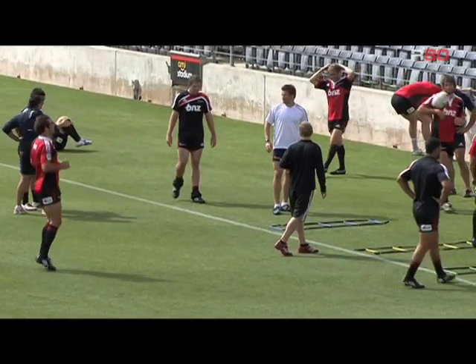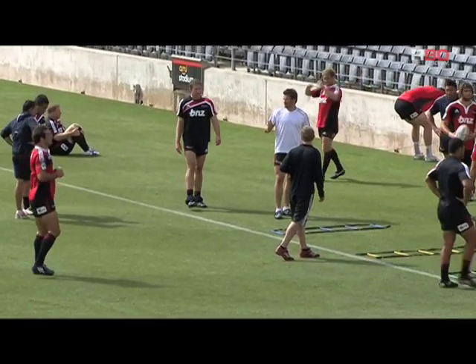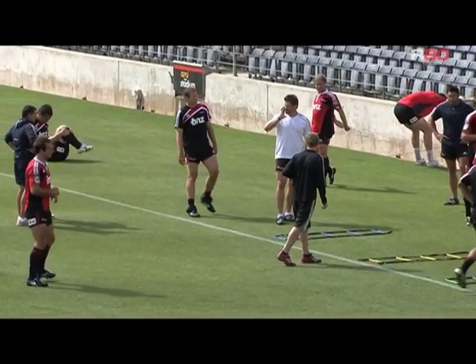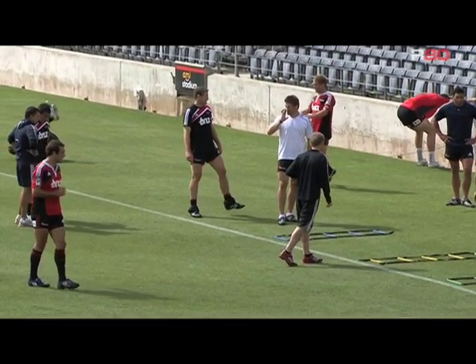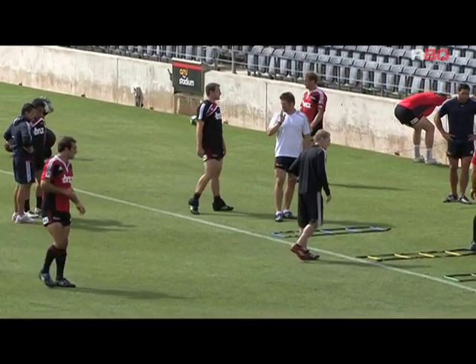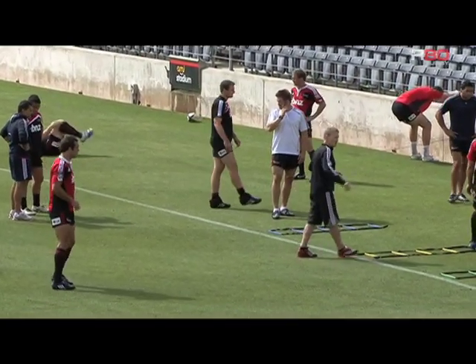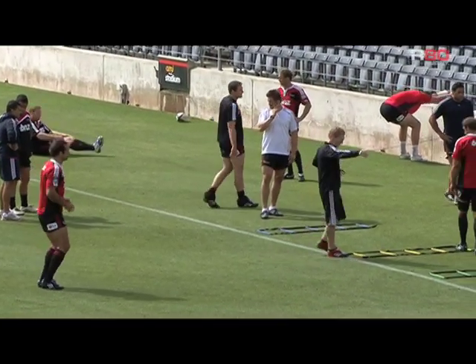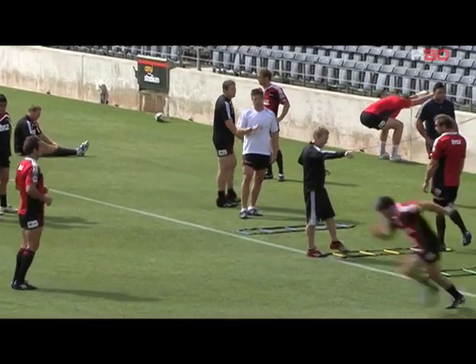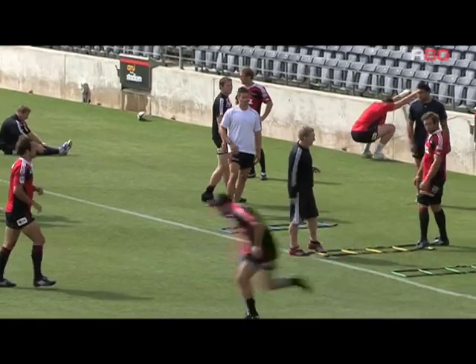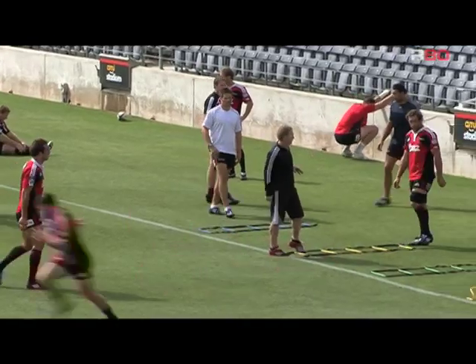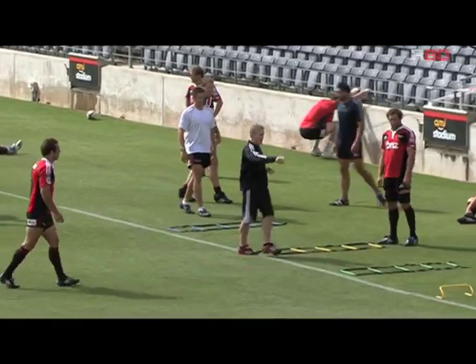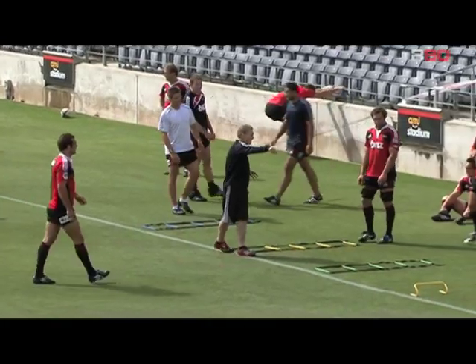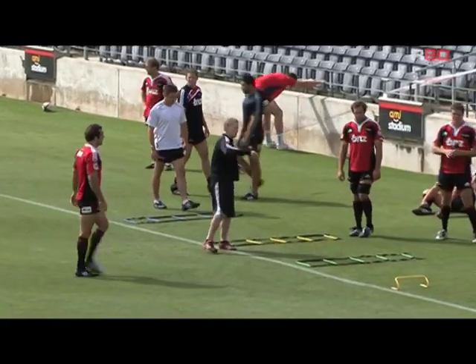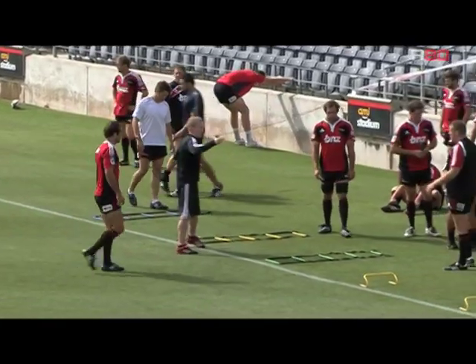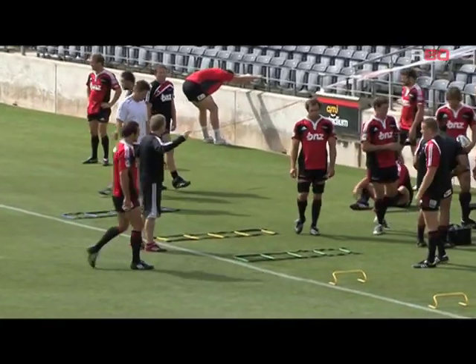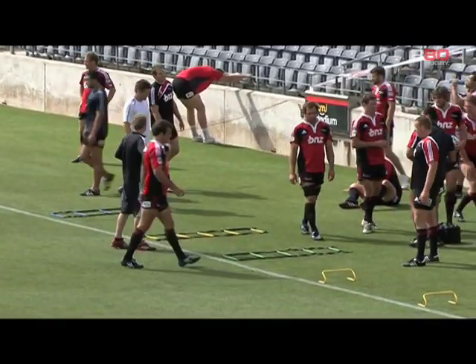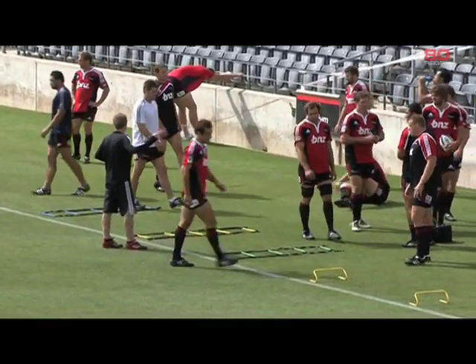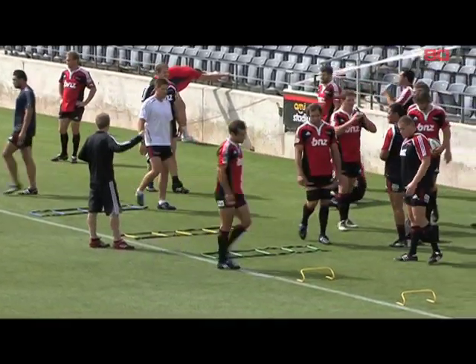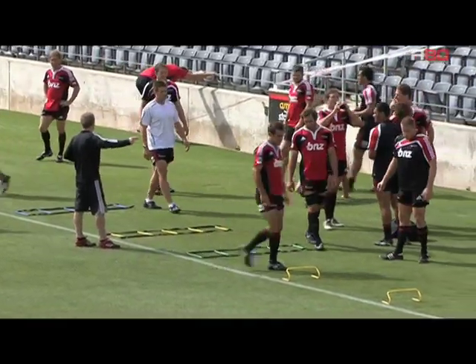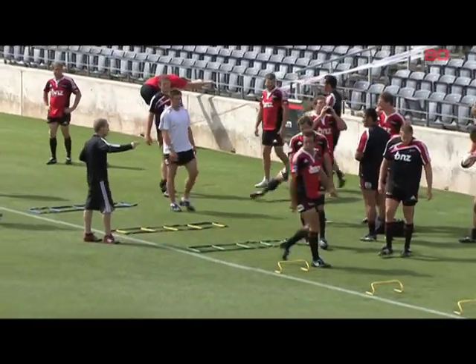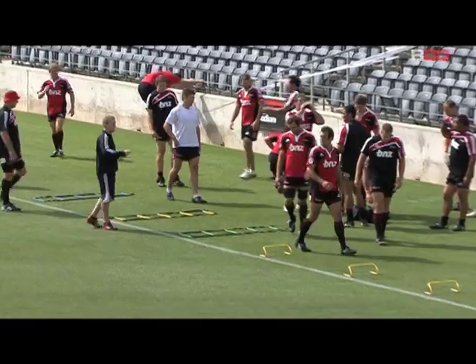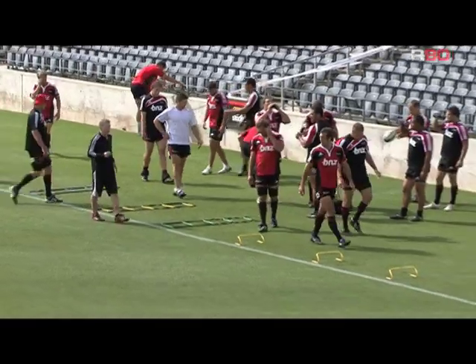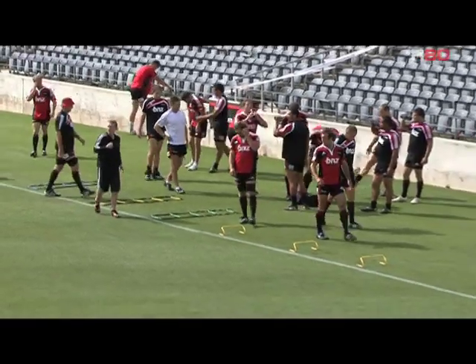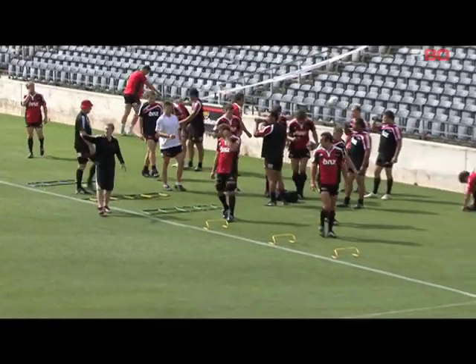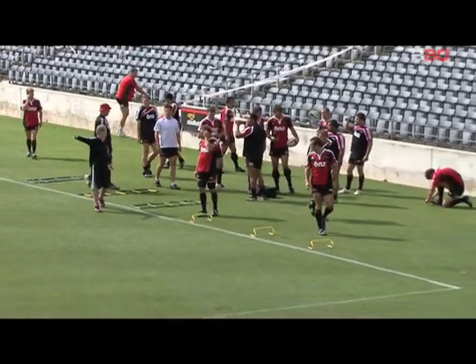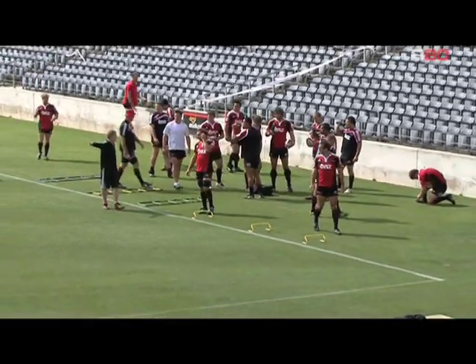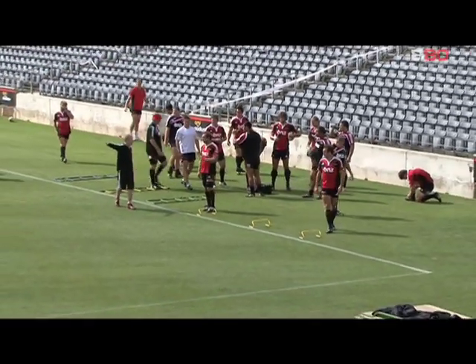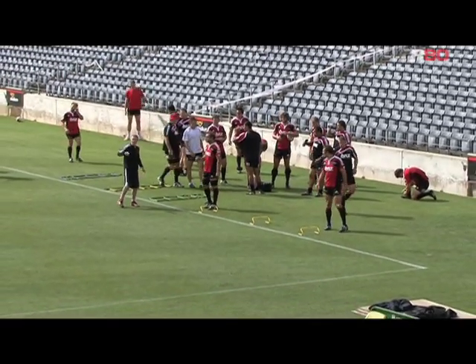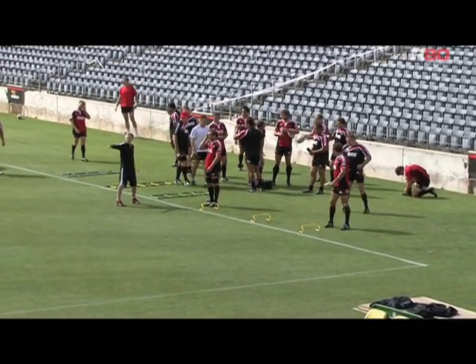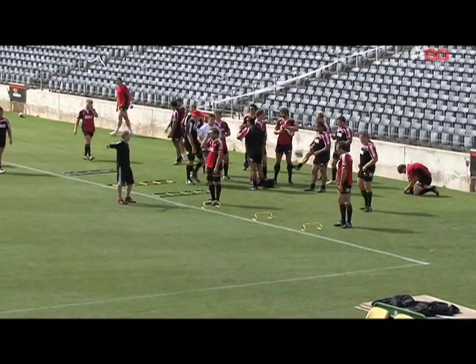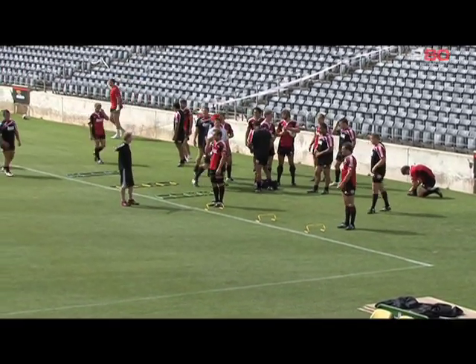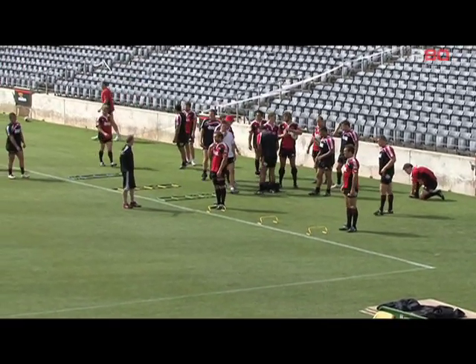First up: over and back three times on the mini hurdles. Outside backs are going to the 22, everyone else is going to the five meters.